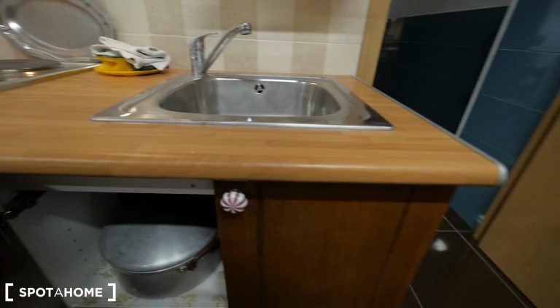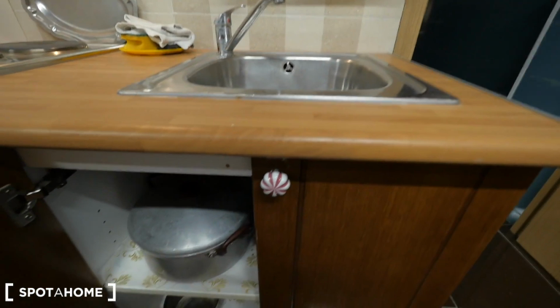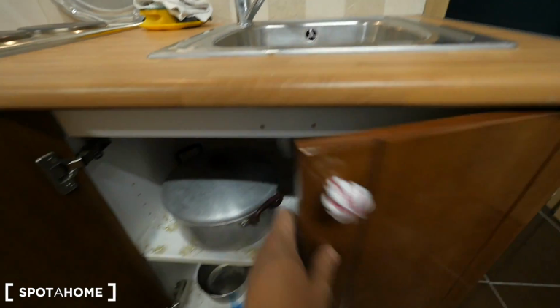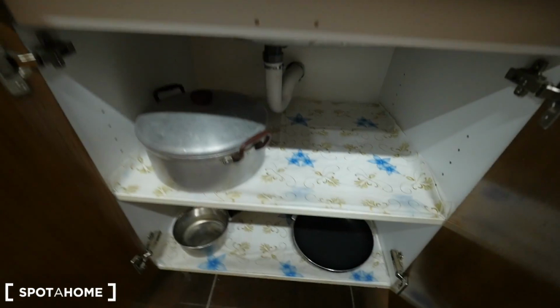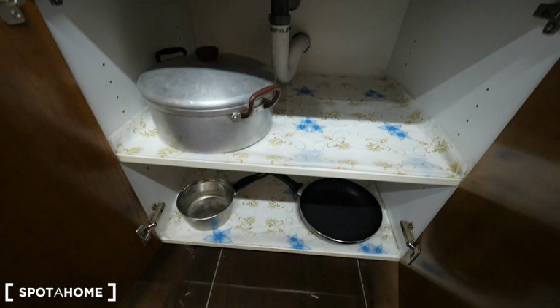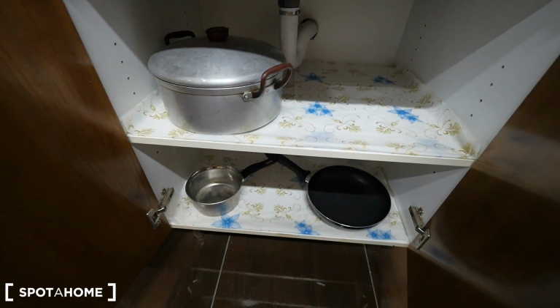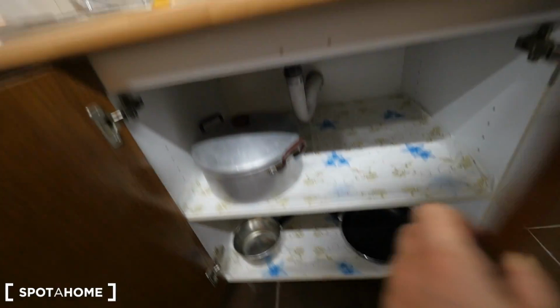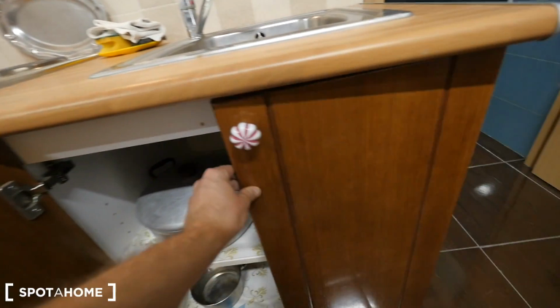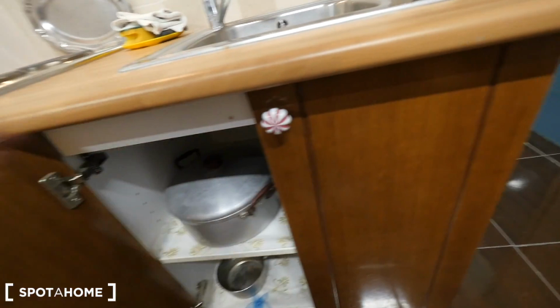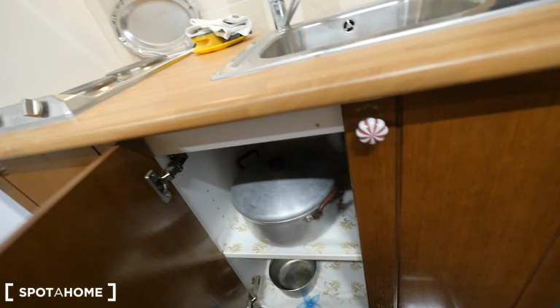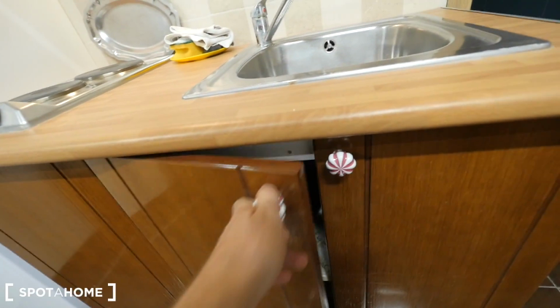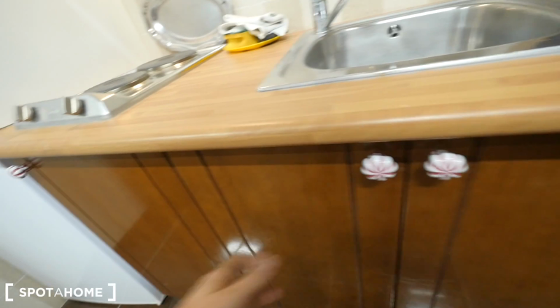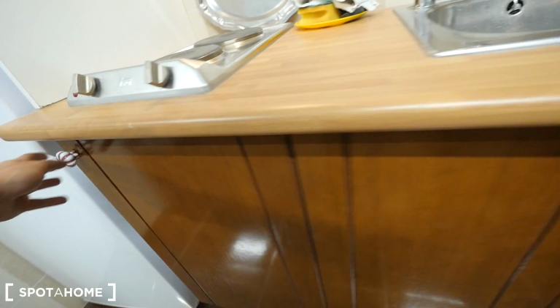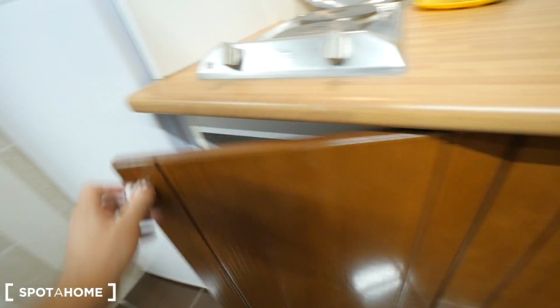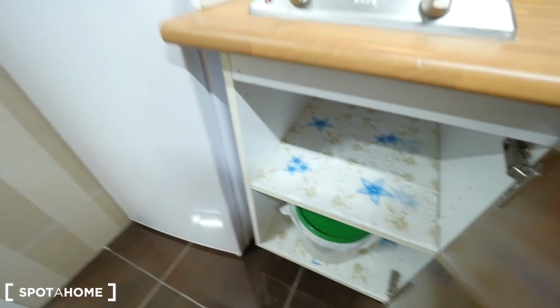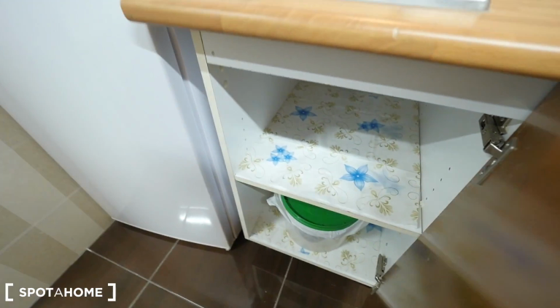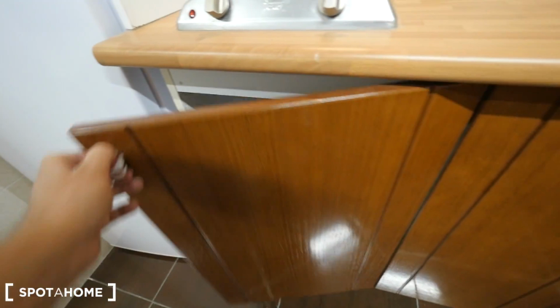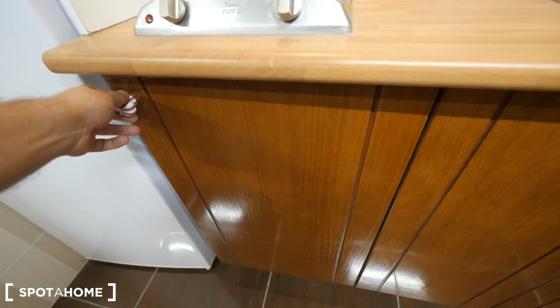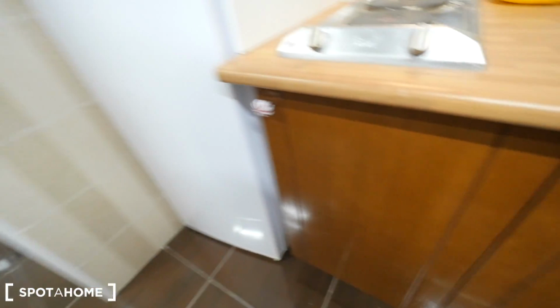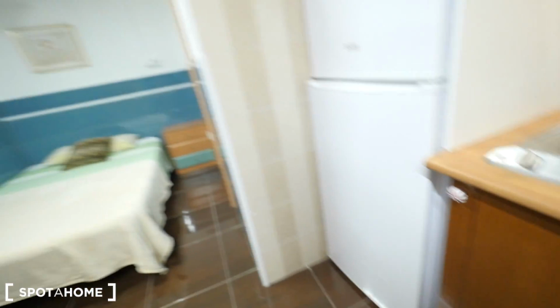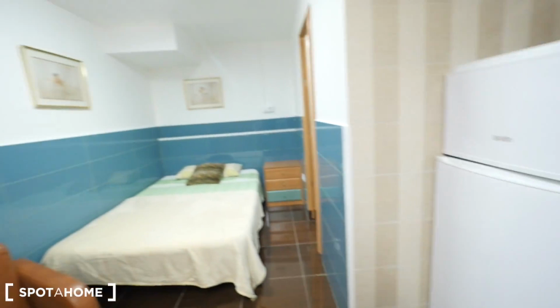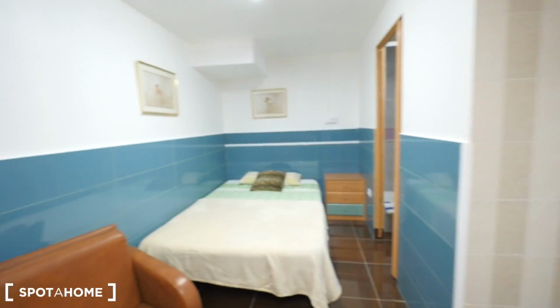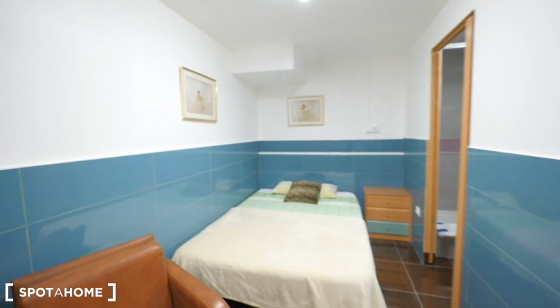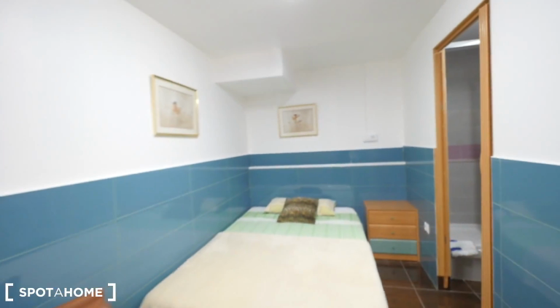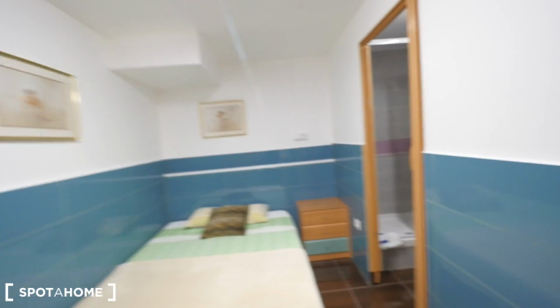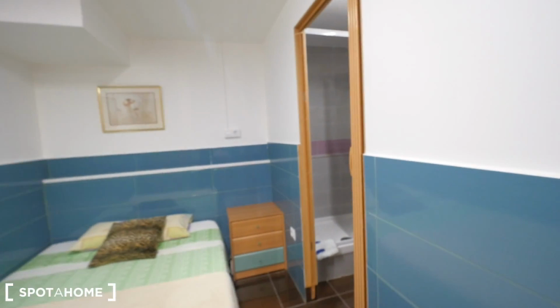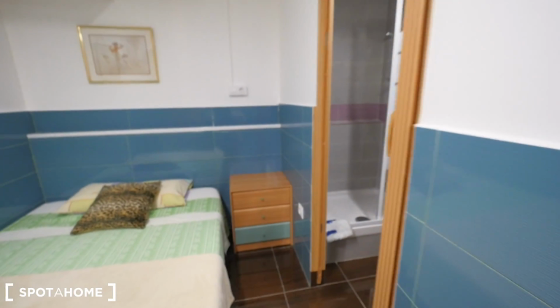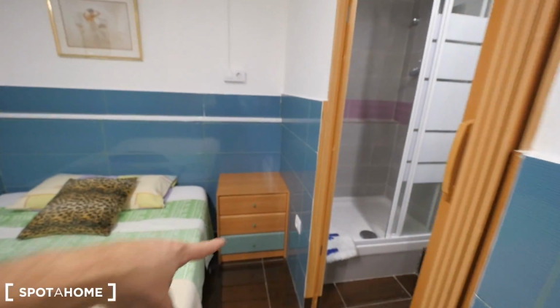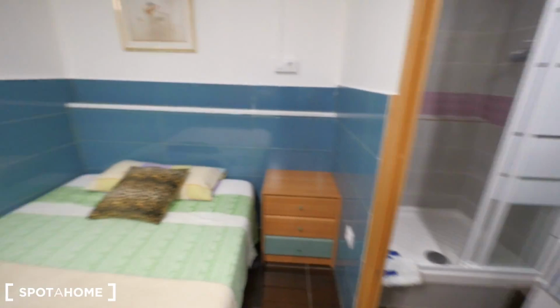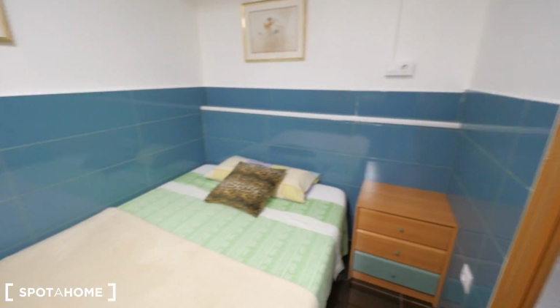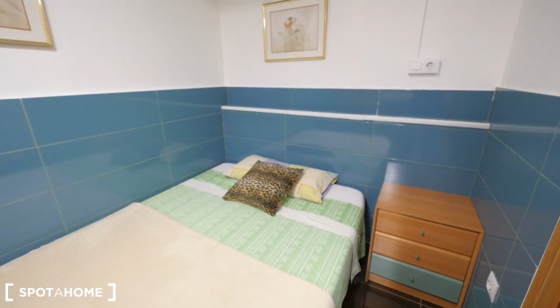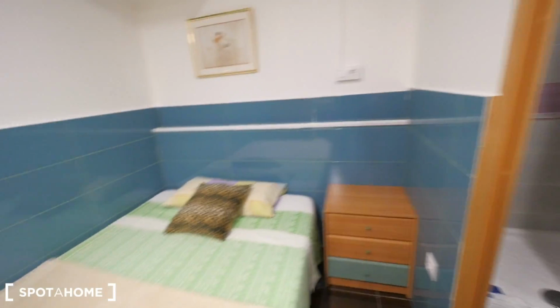All the kitchen stuff — pots, pans — and also some extra space. And next to the bed there's a chest of drawers. That's nice.